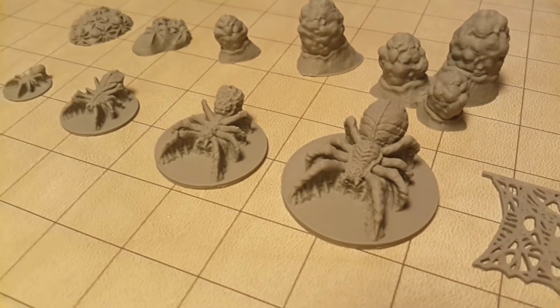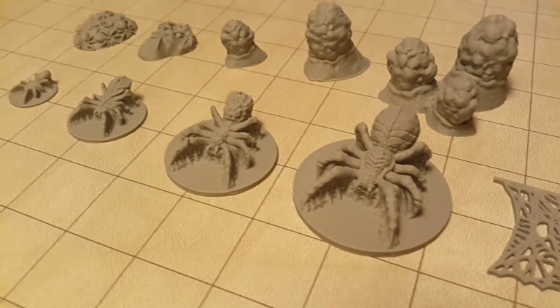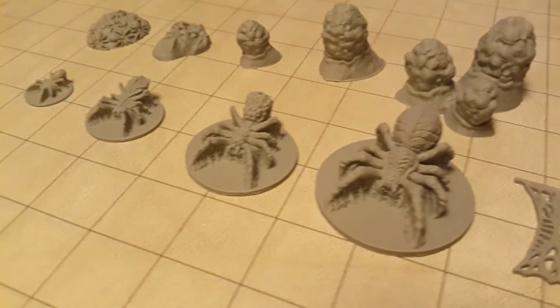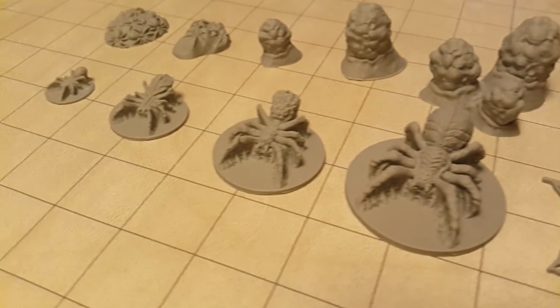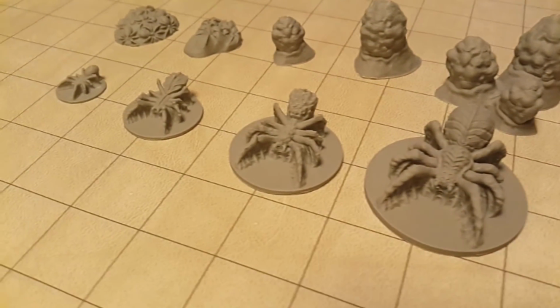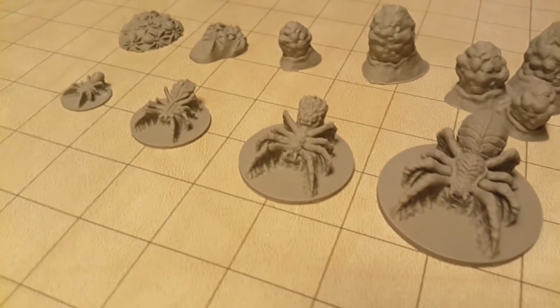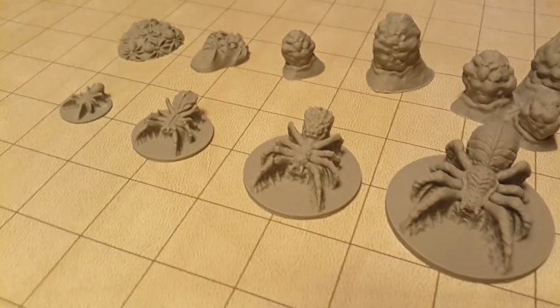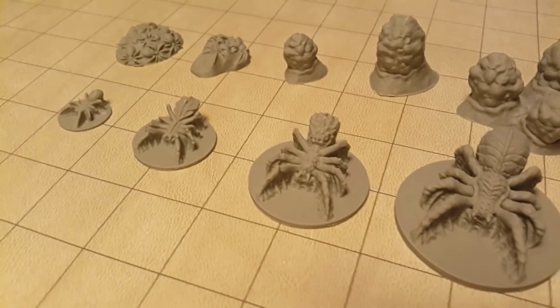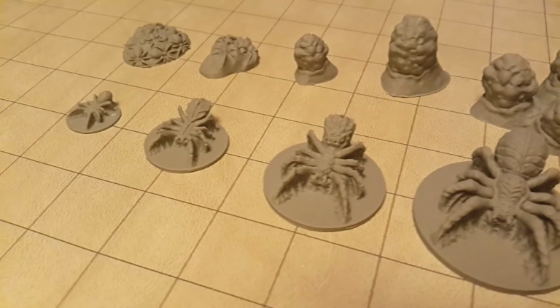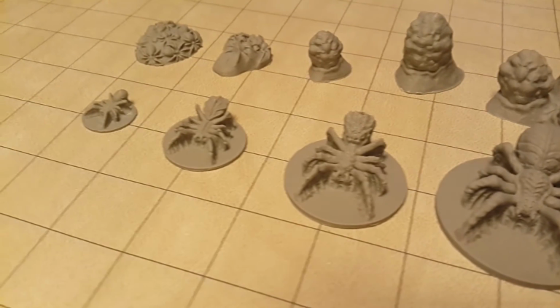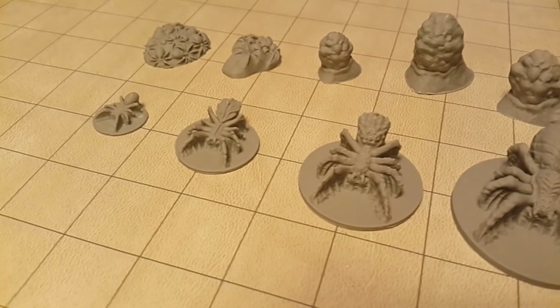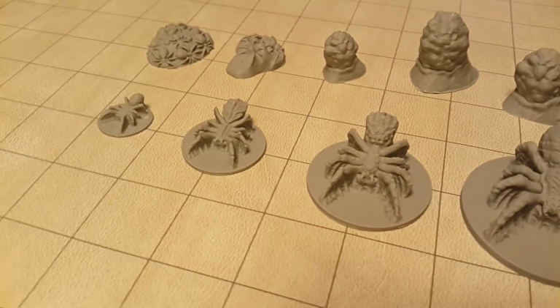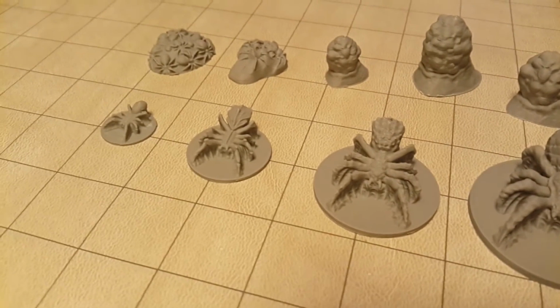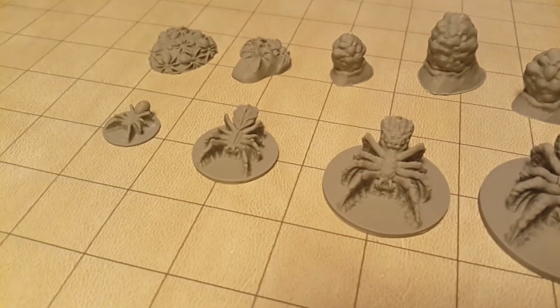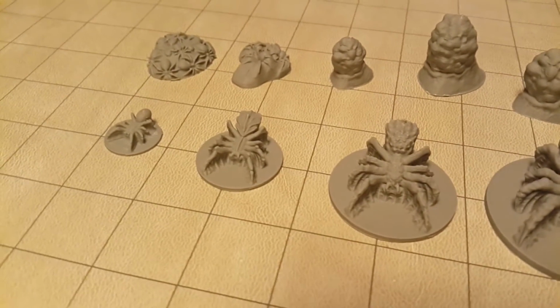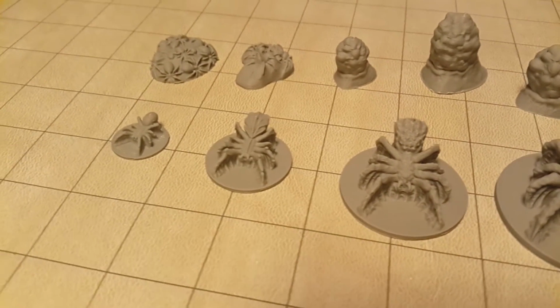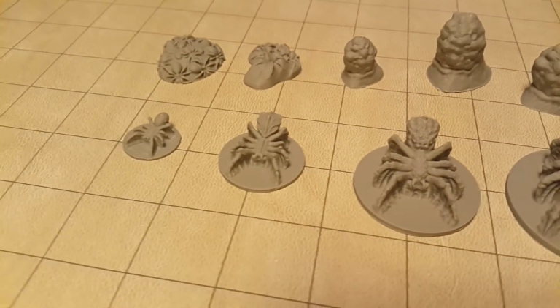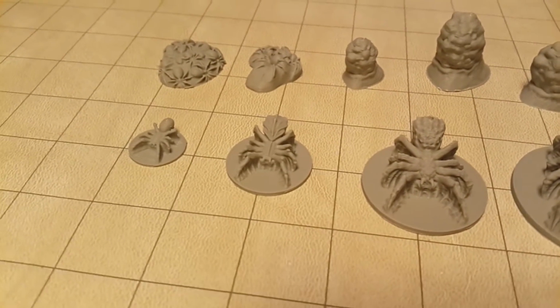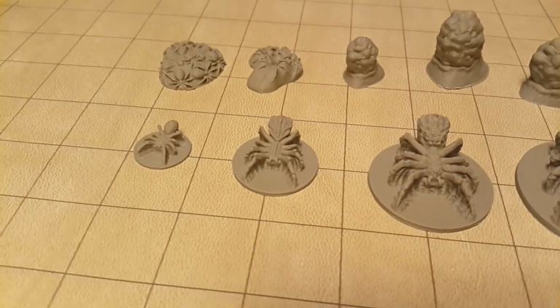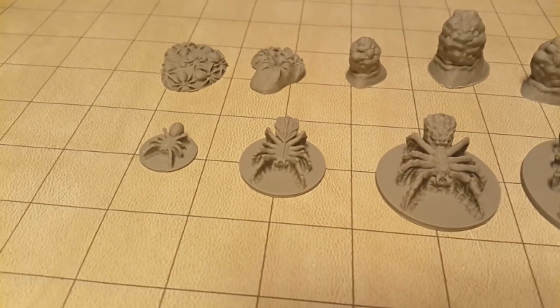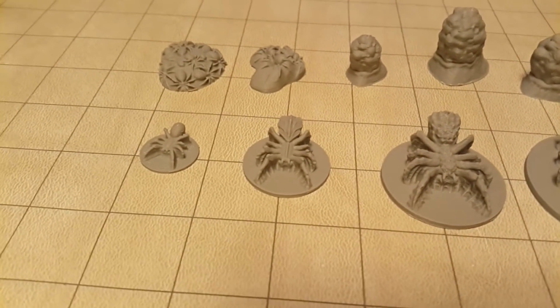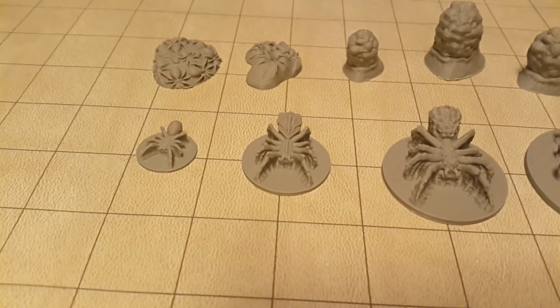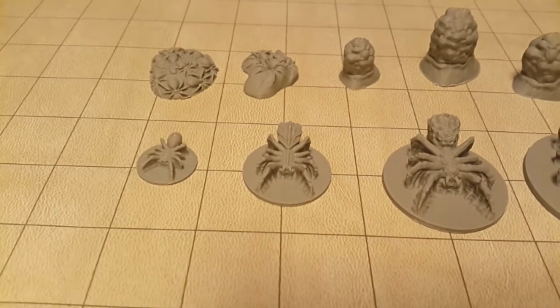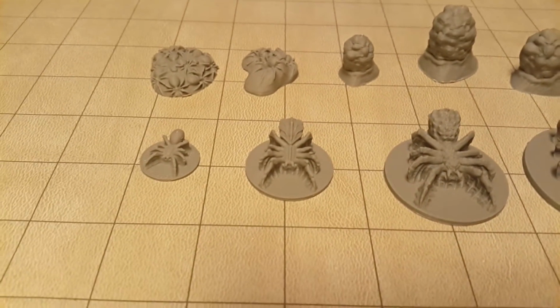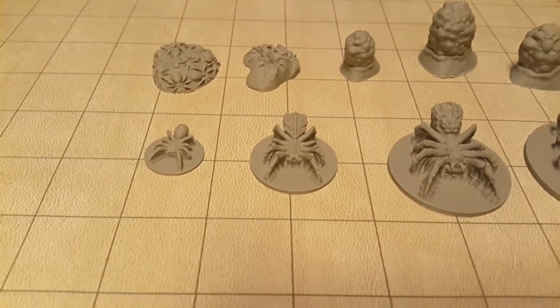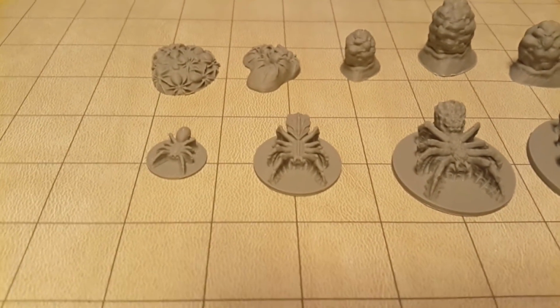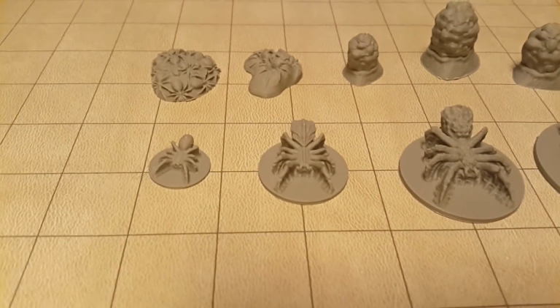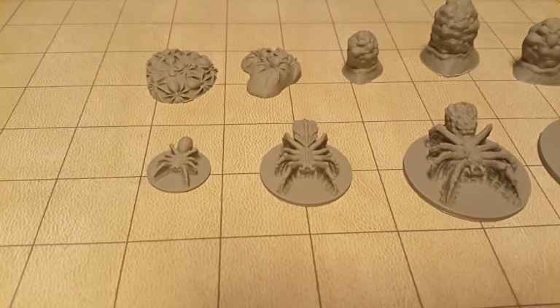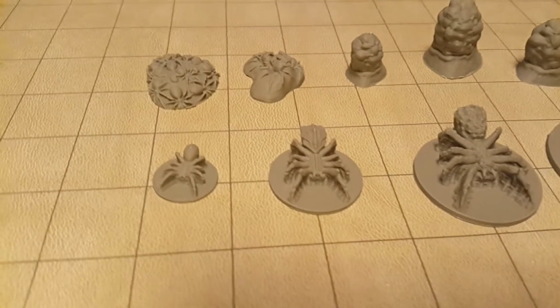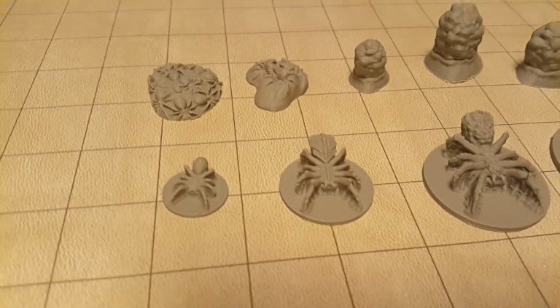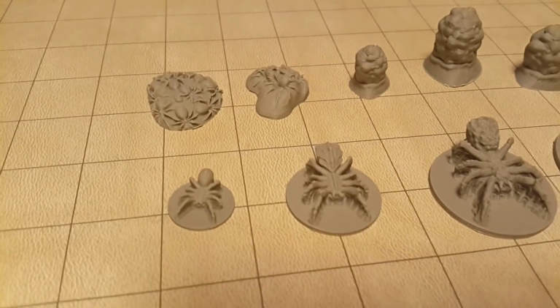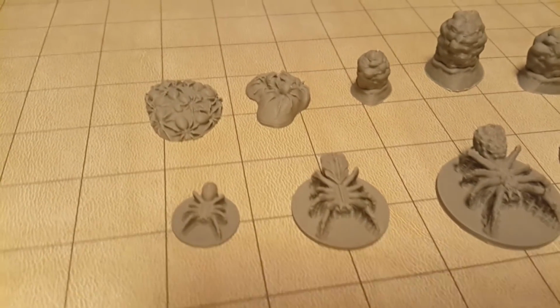Purchase once and print forever. Printing with affordable ABS or PLA plastic makes the cost of printing these just pennies each.